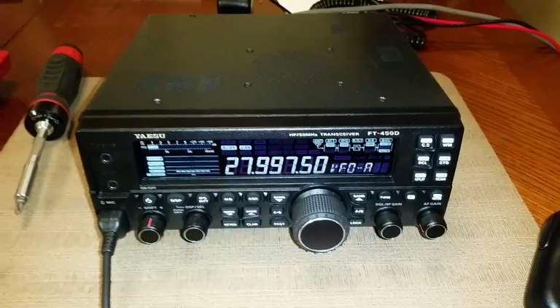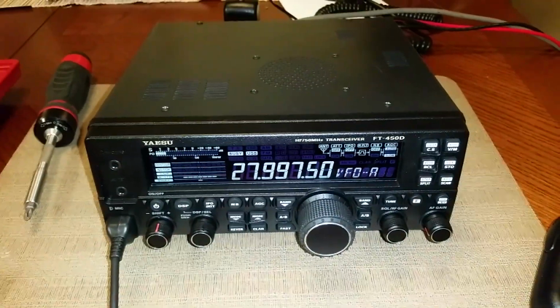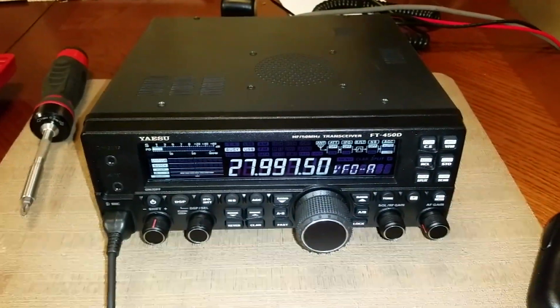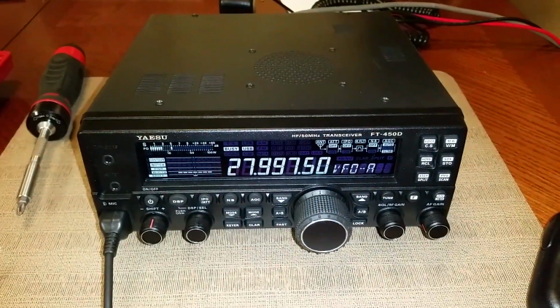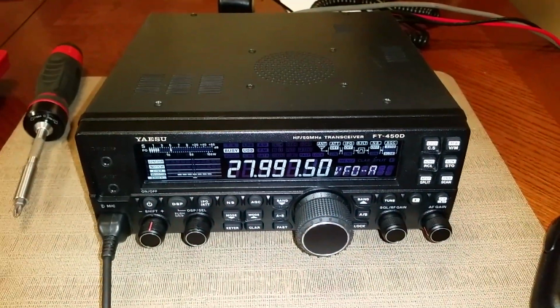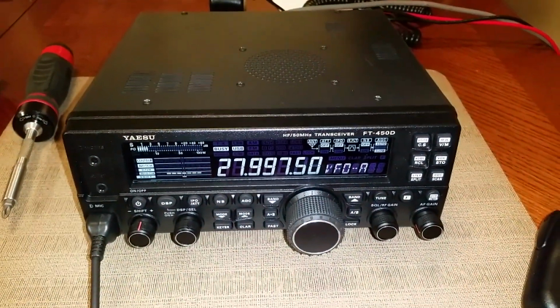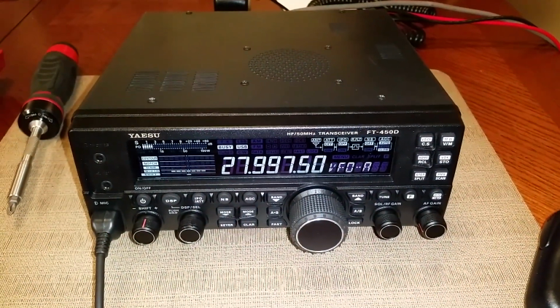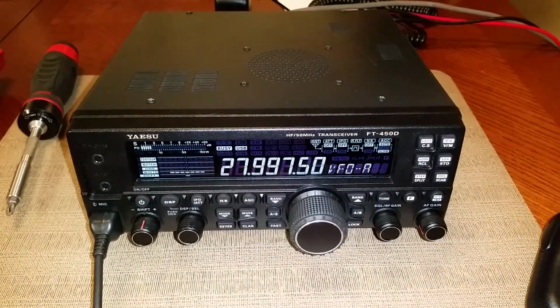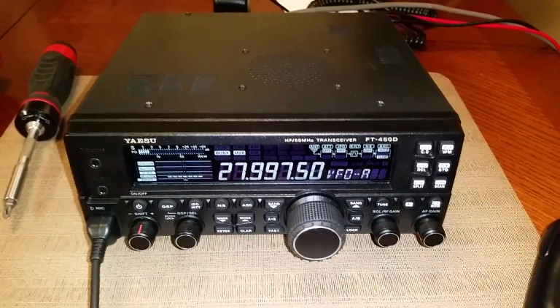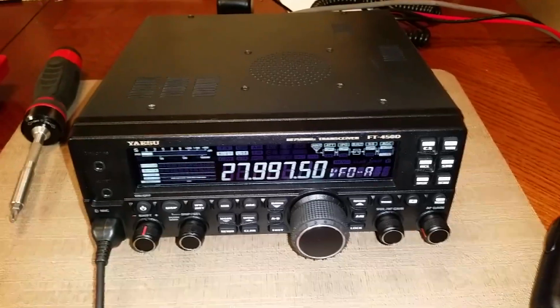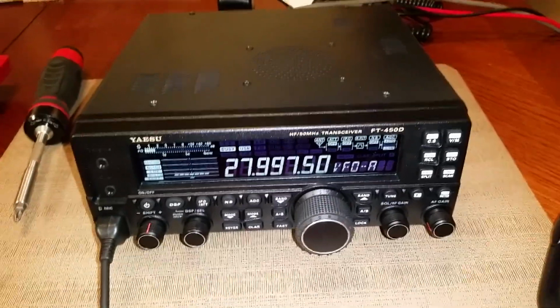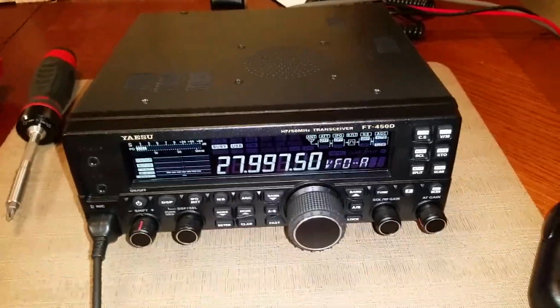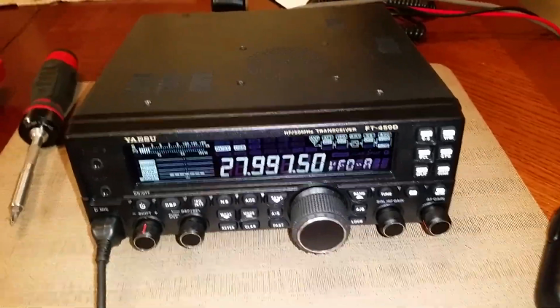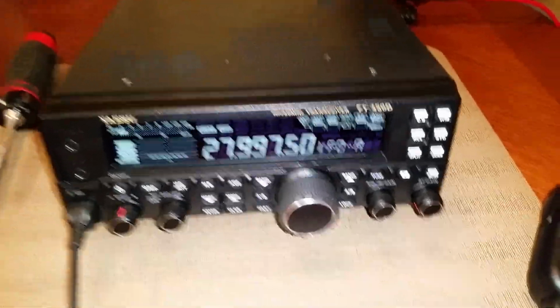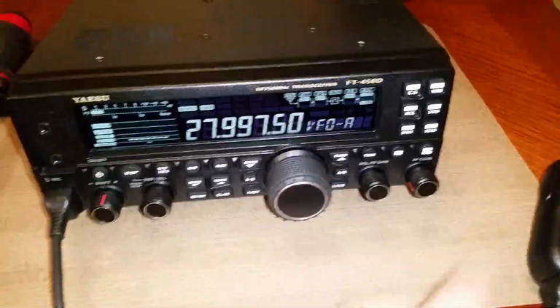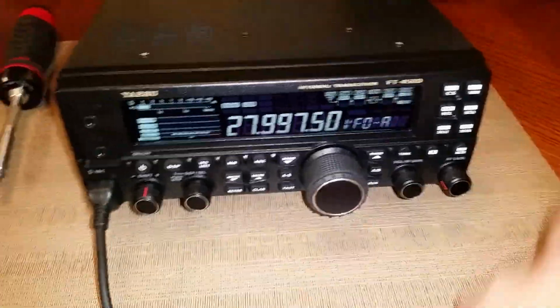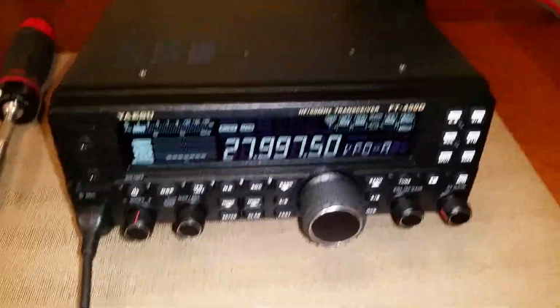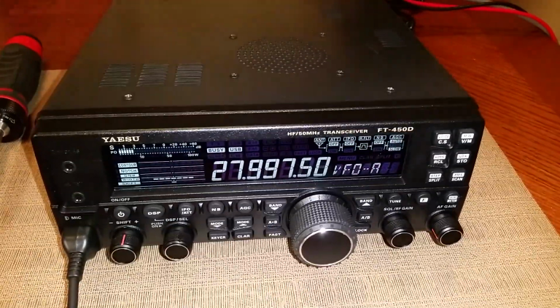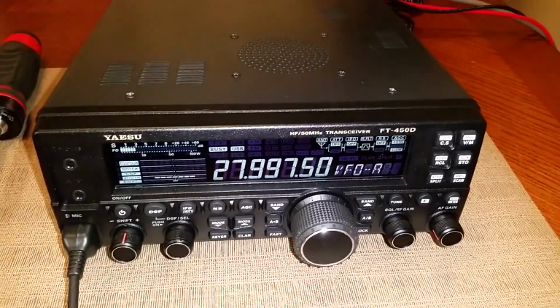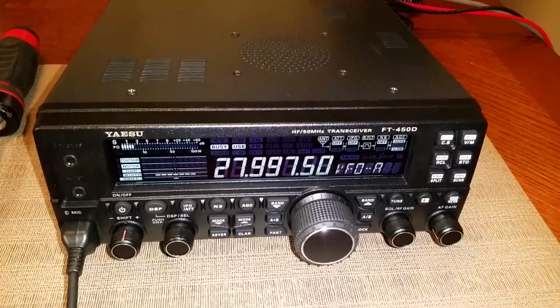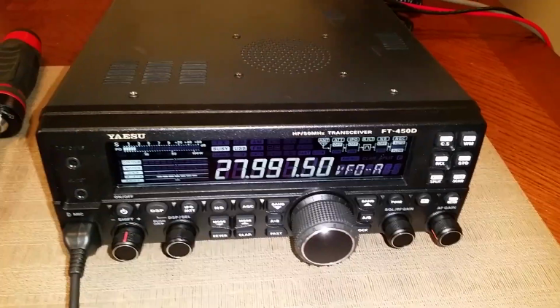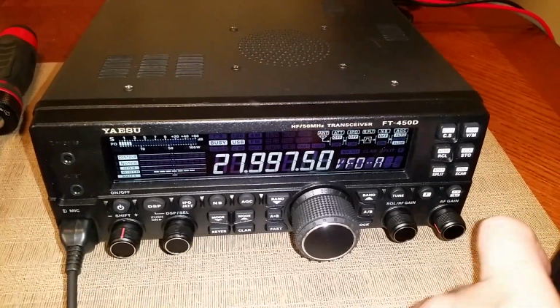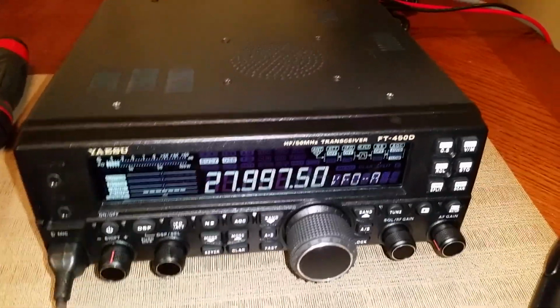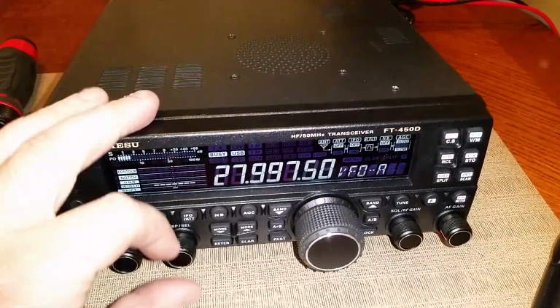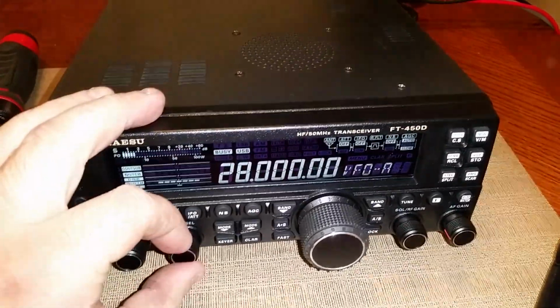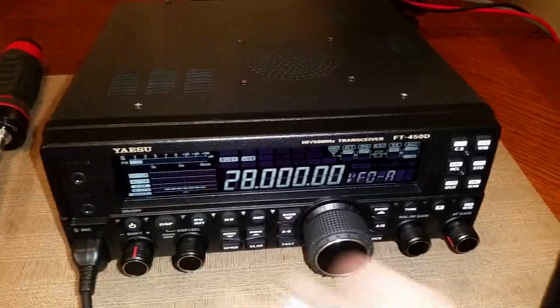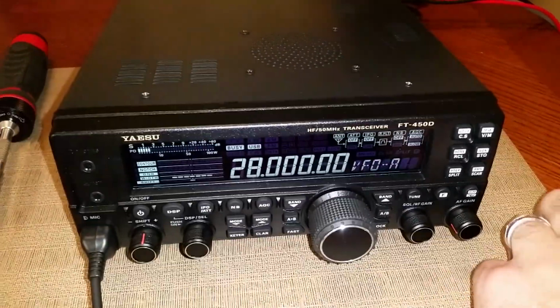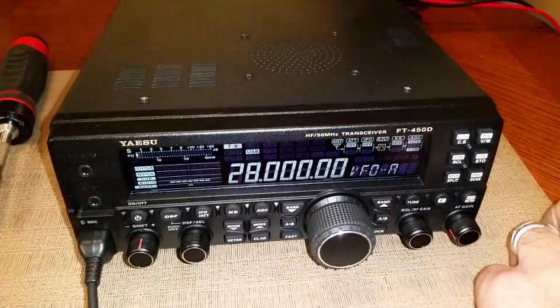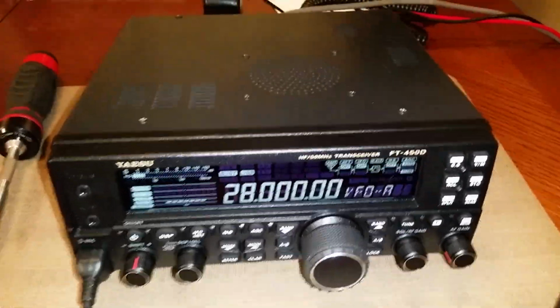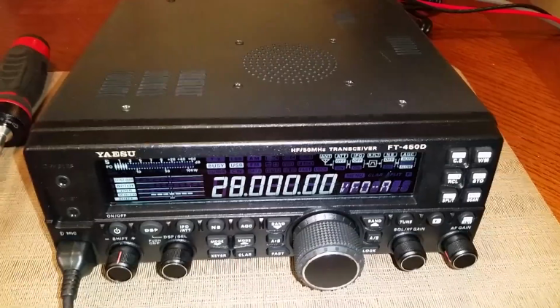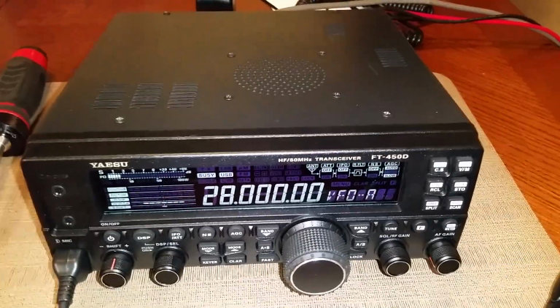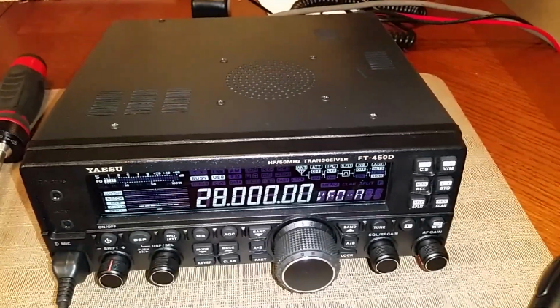Hello everyone. Today I'm going to show you guys how to expand the transmit on the Yaesu FT-450D. As you can see, out of the box they come pretty locked up, but today I'm going to show you guys how to fix that problem.